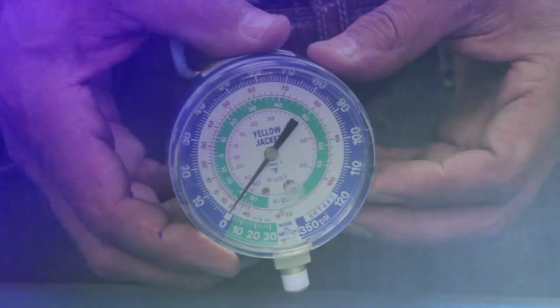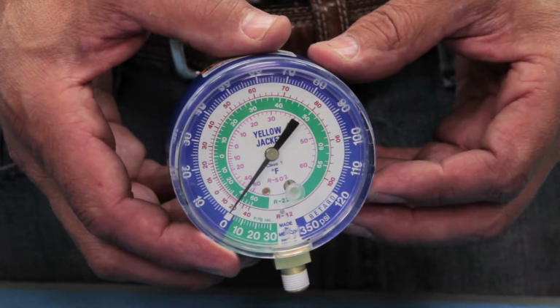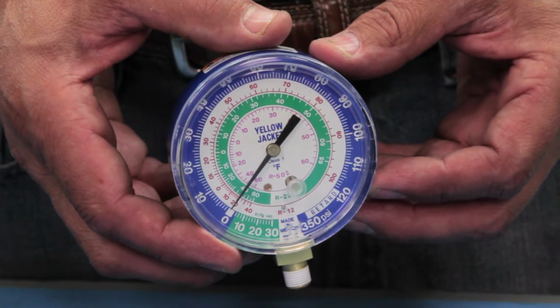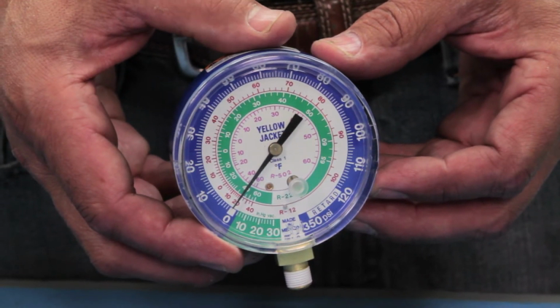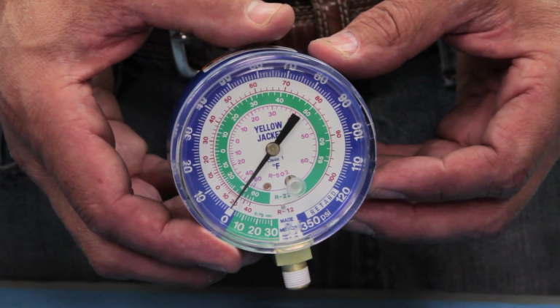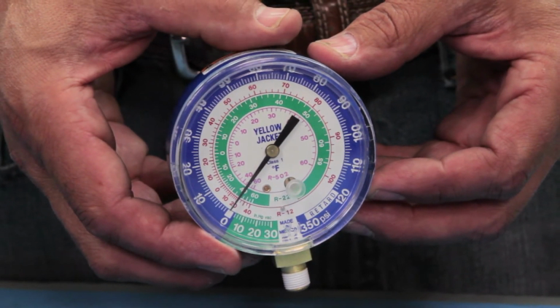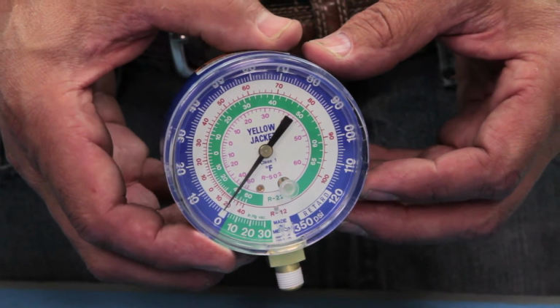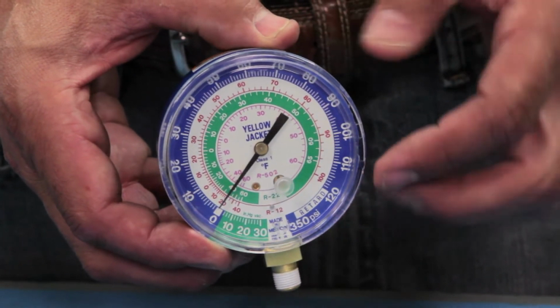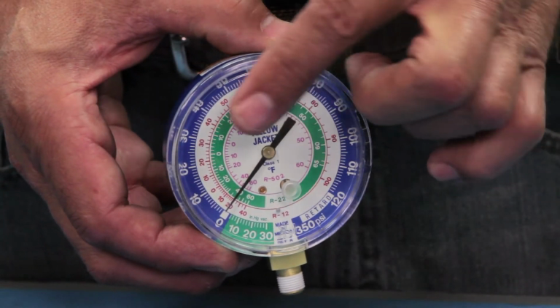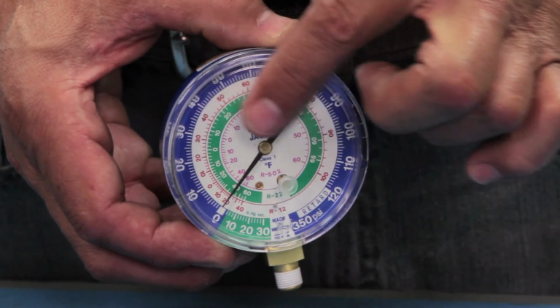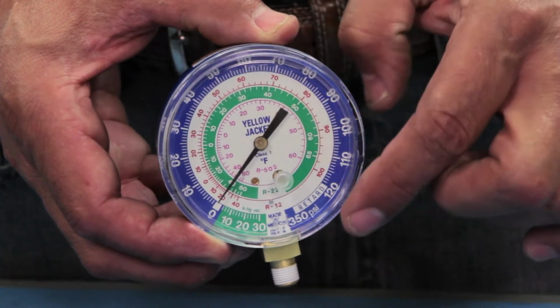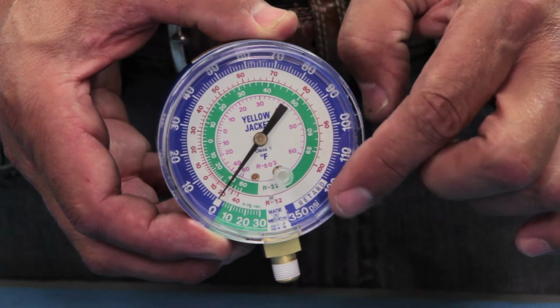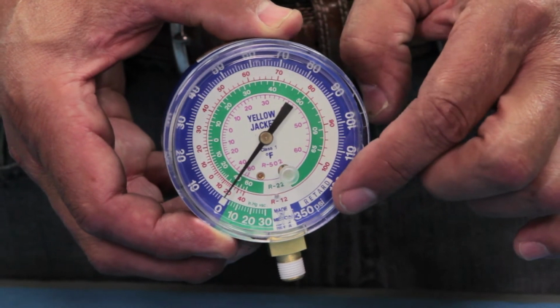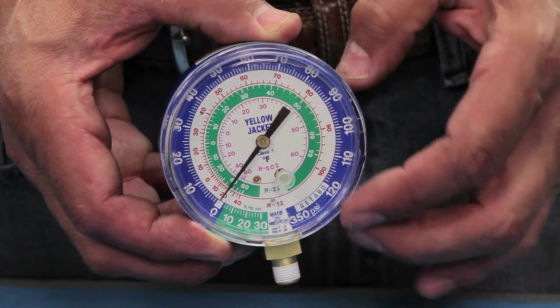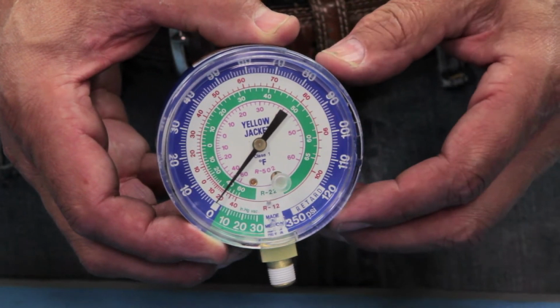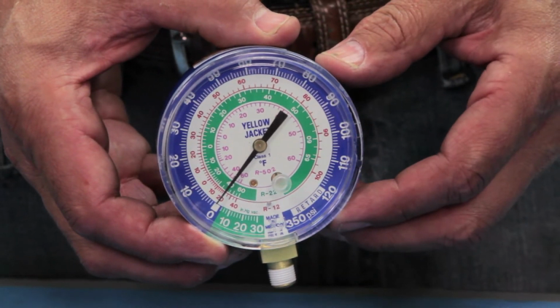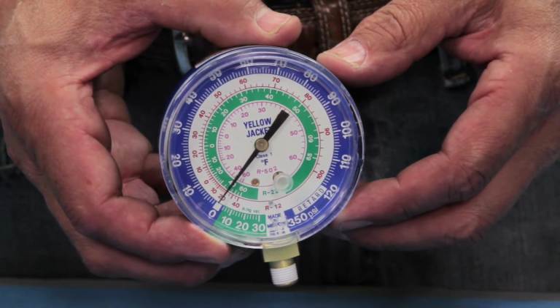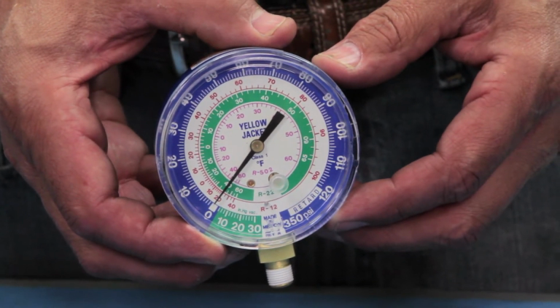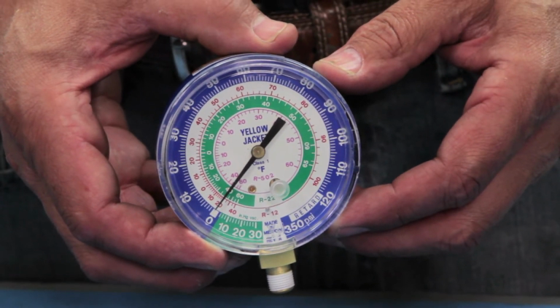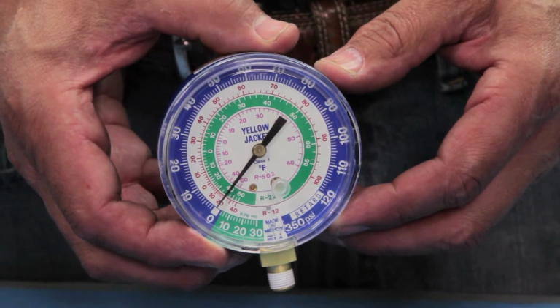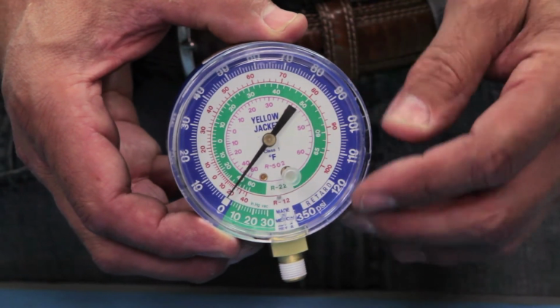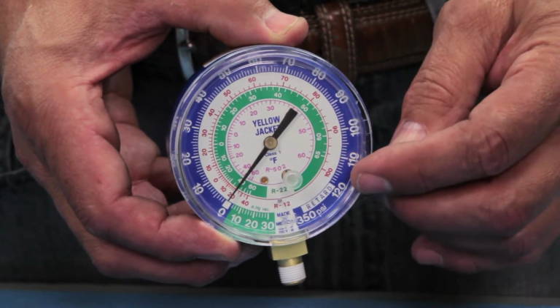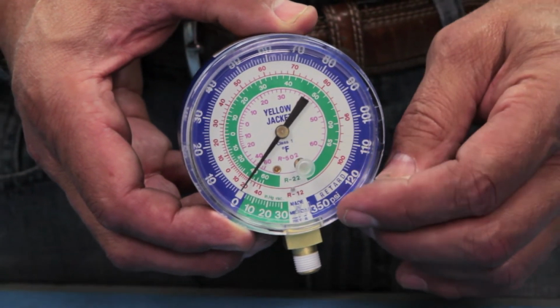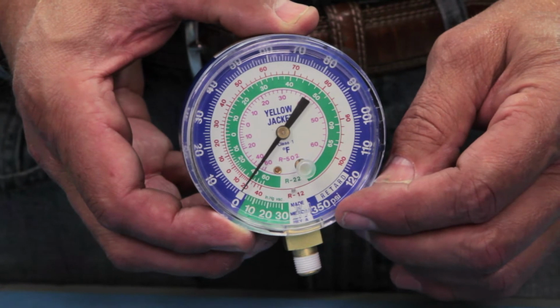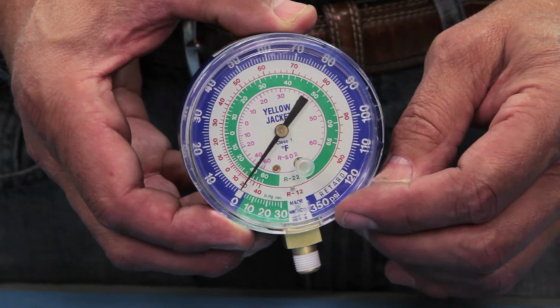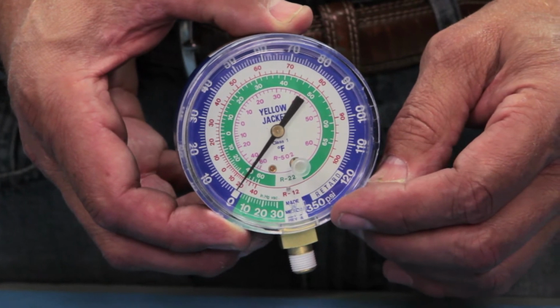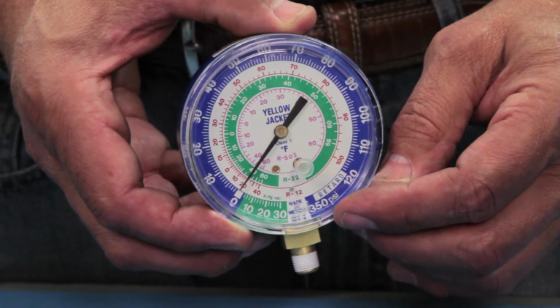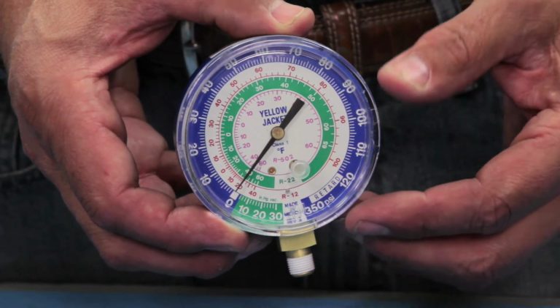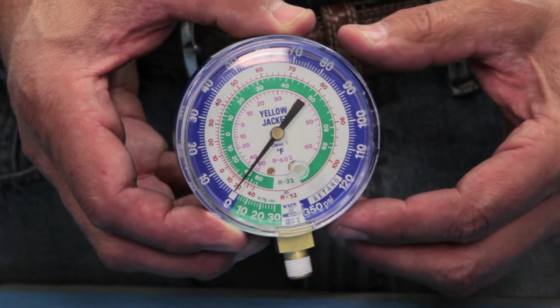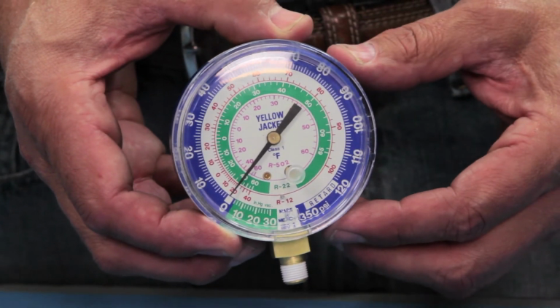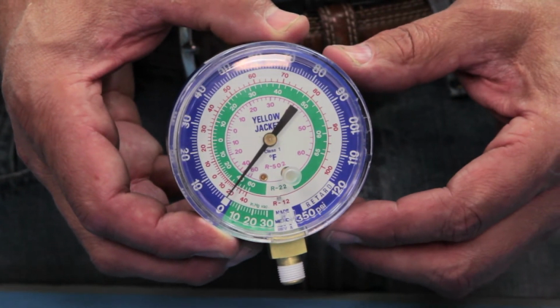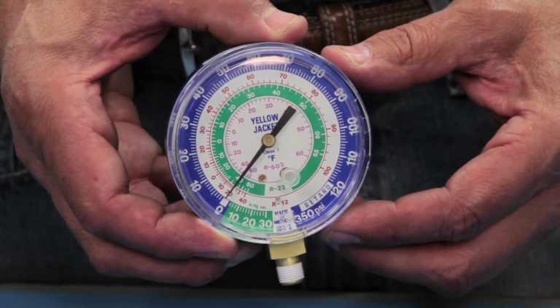For example, here's a compound gauge with a working pressure of 120 psi, which is the highest measurable pressure. When the needle goes beyond 120 psi into the retard zone, the actual pressure is unknown.